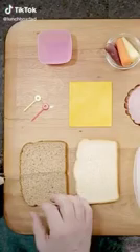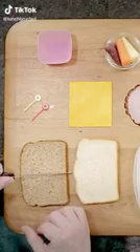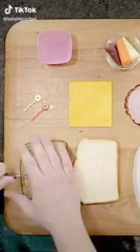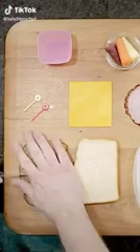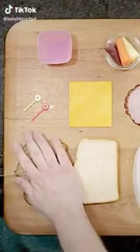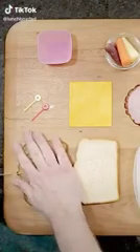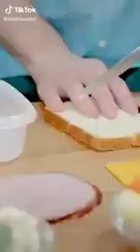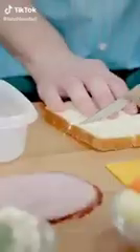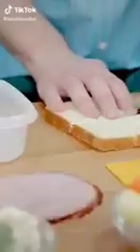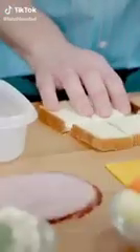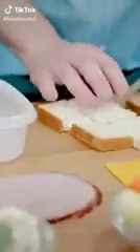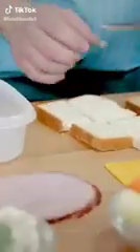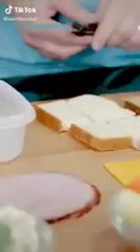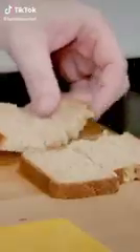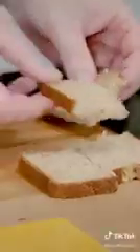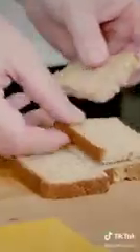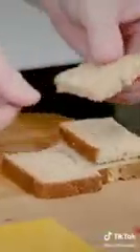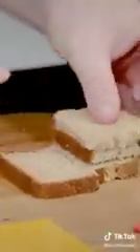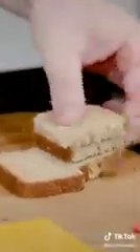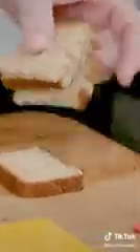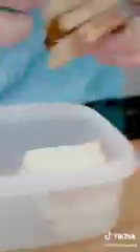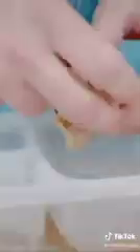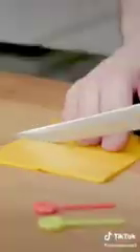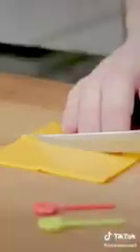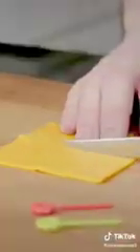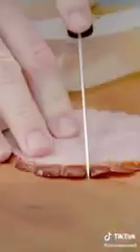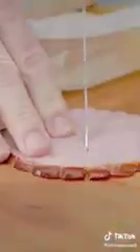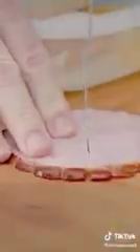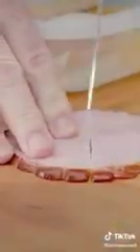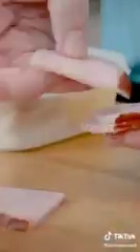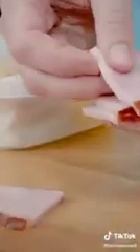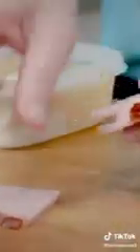Cut one slice of whole wheat bread and one slice of white bread into four pieces and stack it in the main compartment of the lunchbox. Do the same thing with a slice of cheese and a slice of meat.